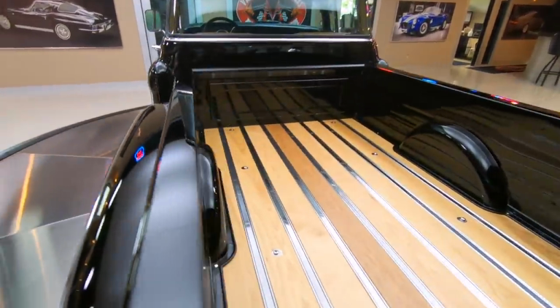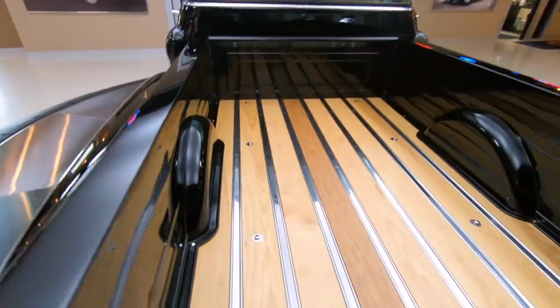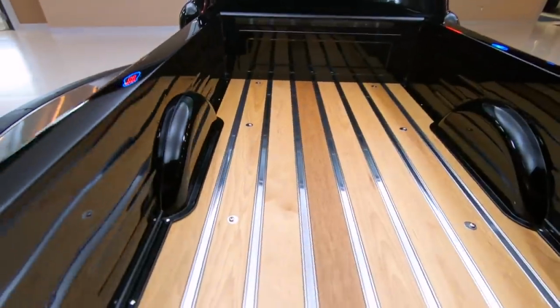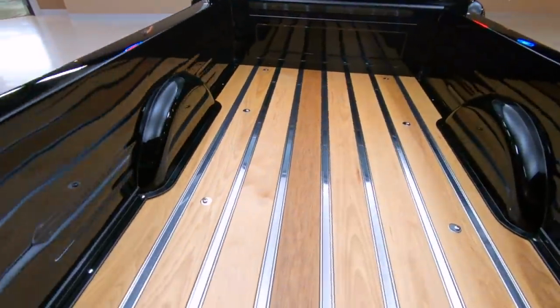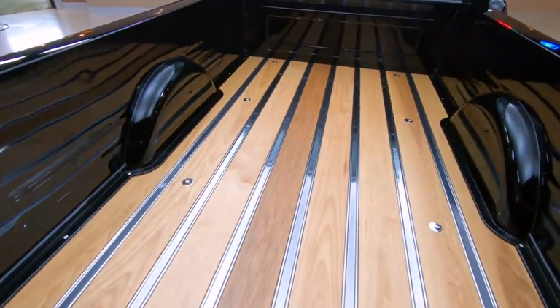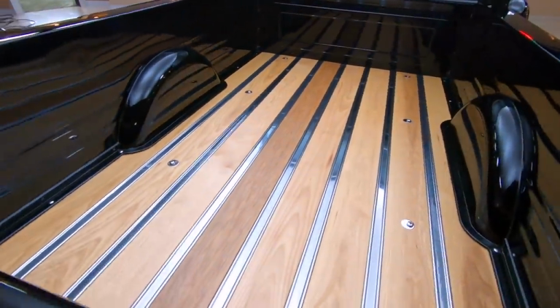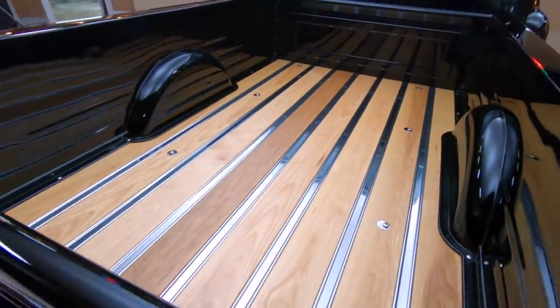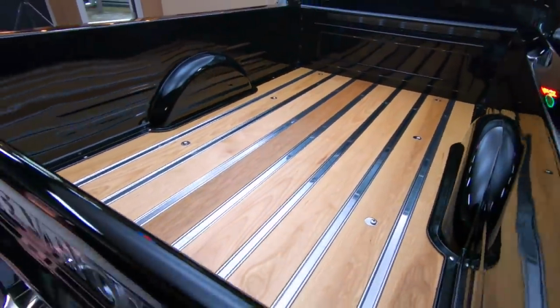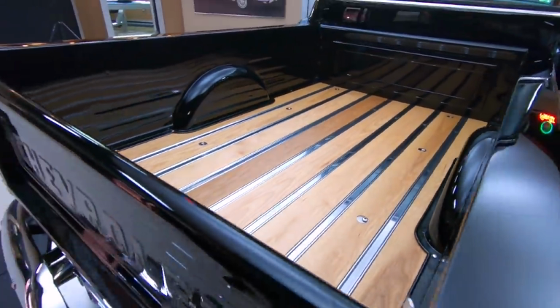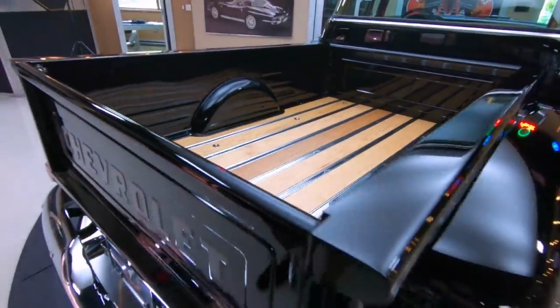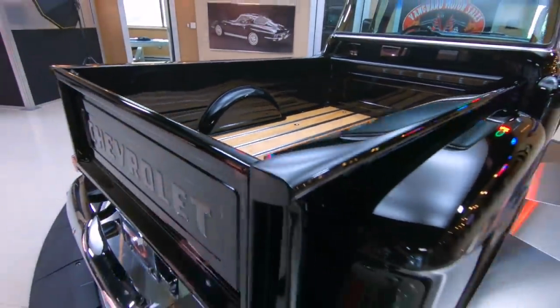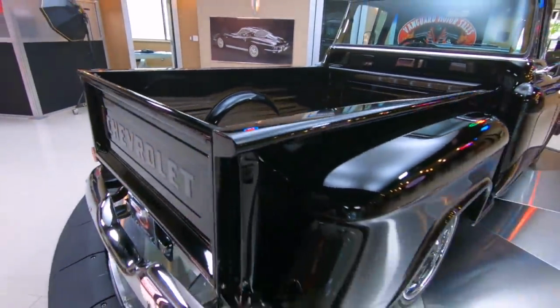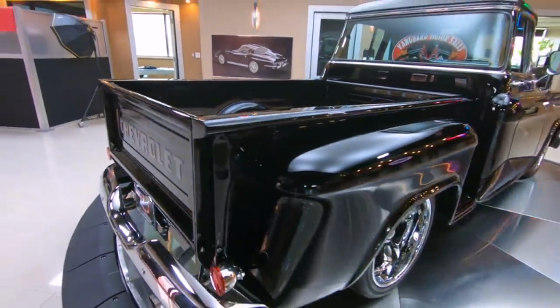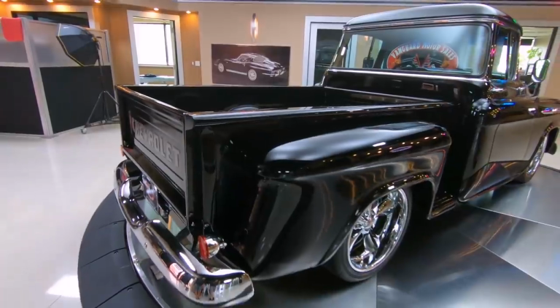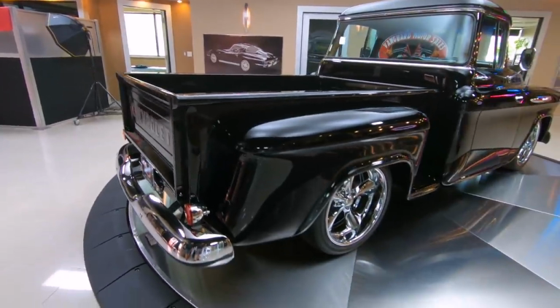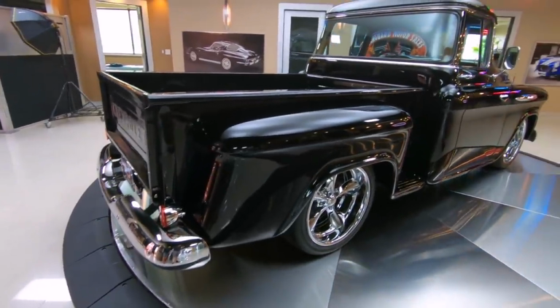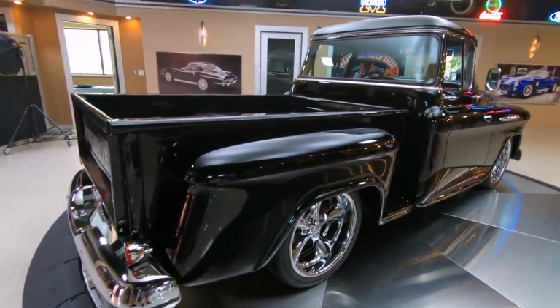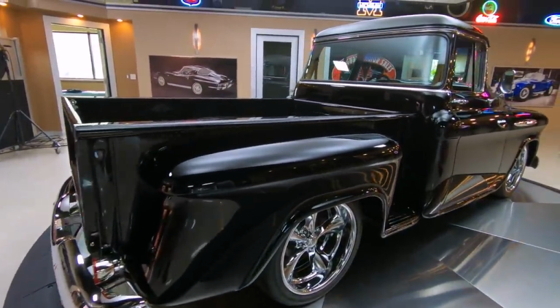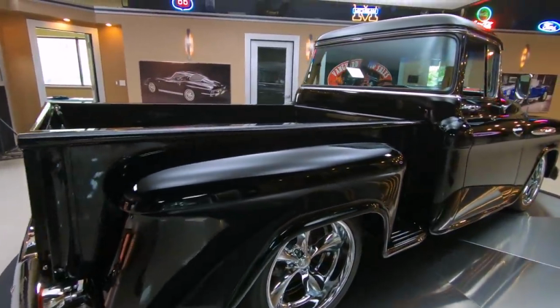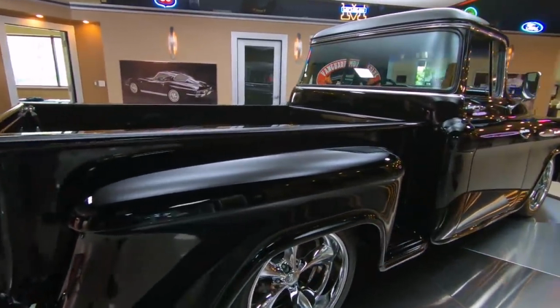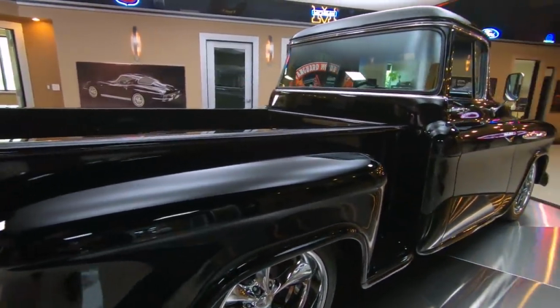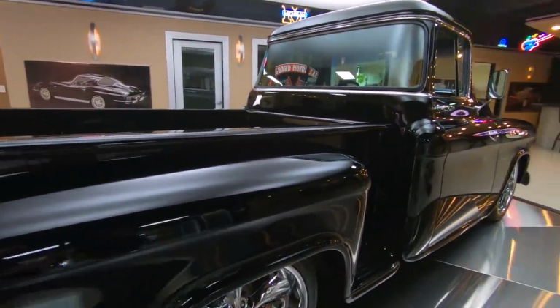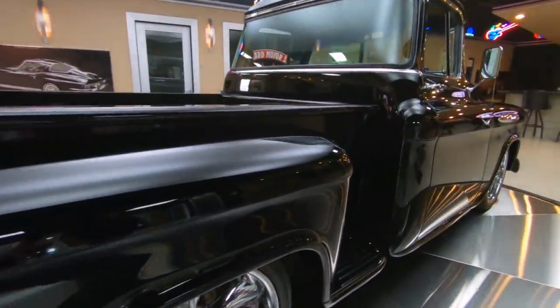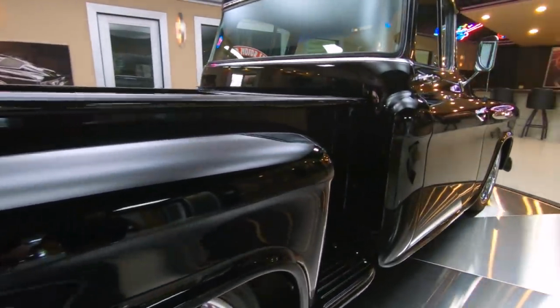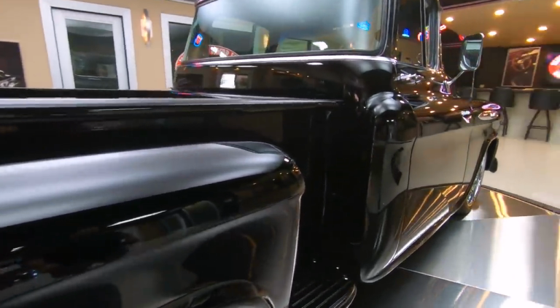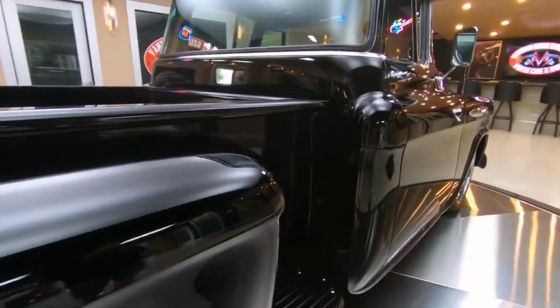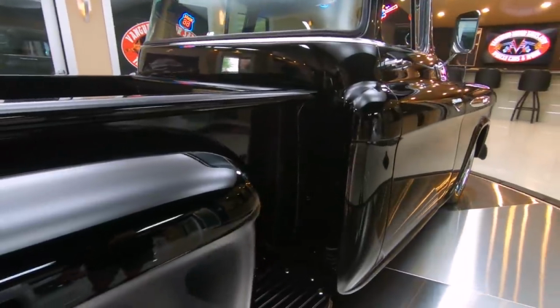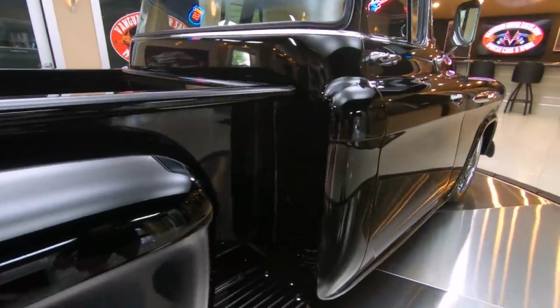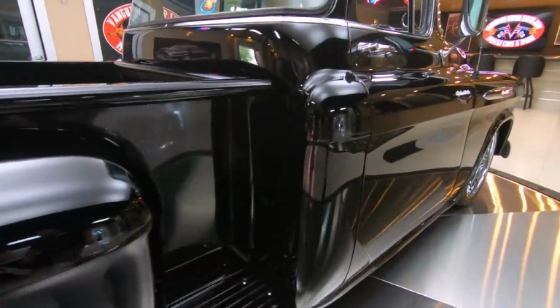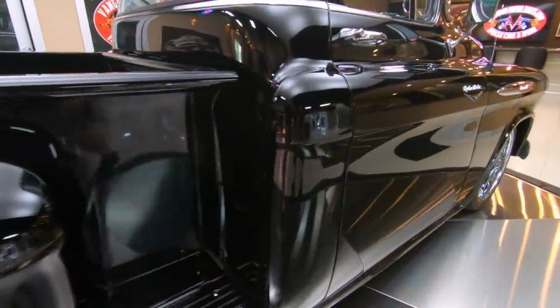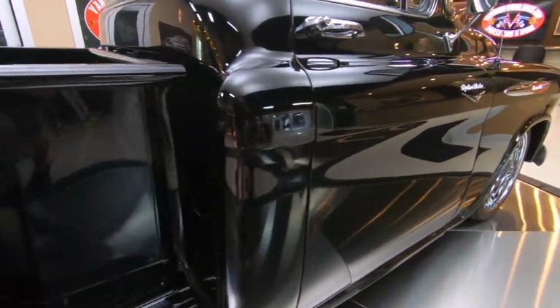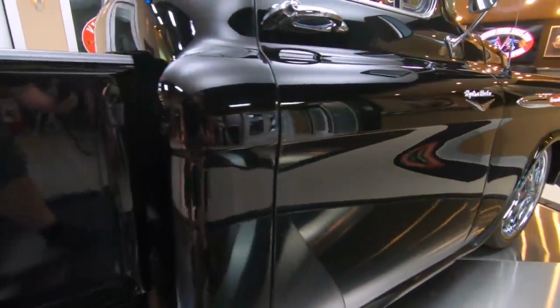Check out the beautiful wood bed — absolutely phenomenal. Going down the passenger side, you see the same beauty as the driver's side. Mirror finish, great margins — magnificent truck here, guys.